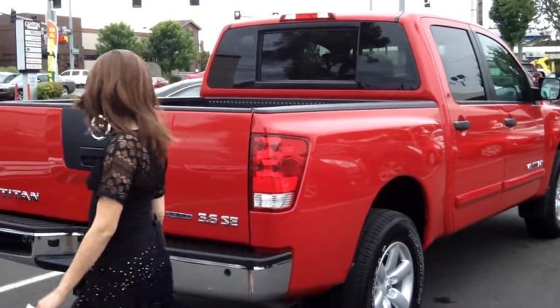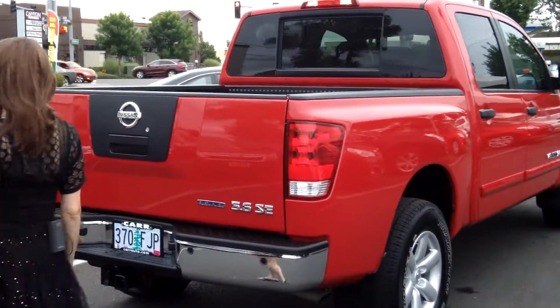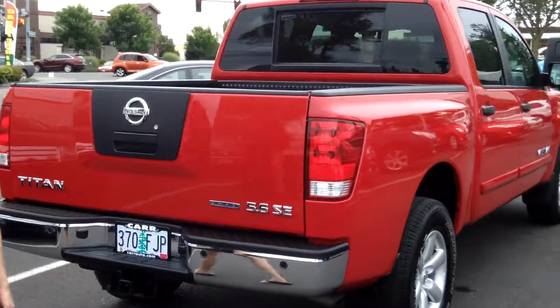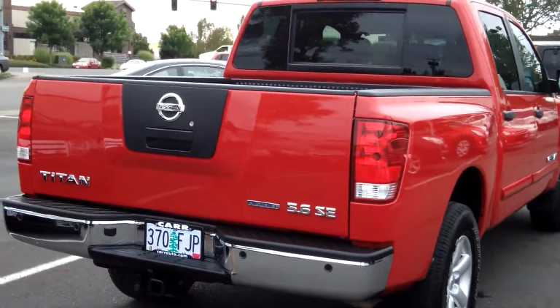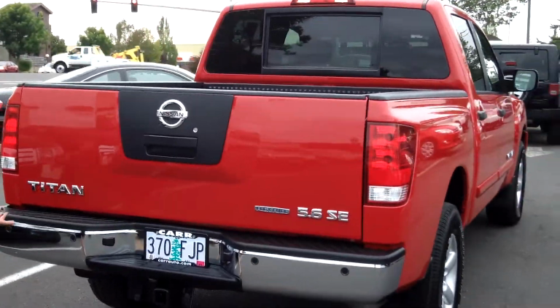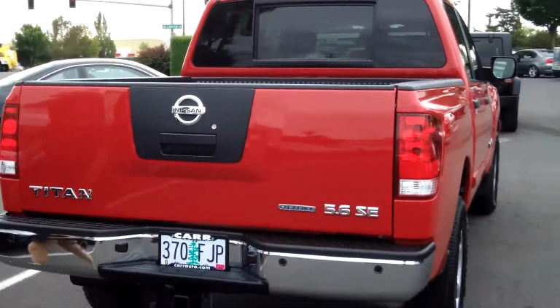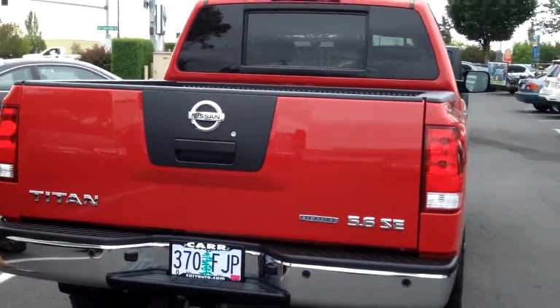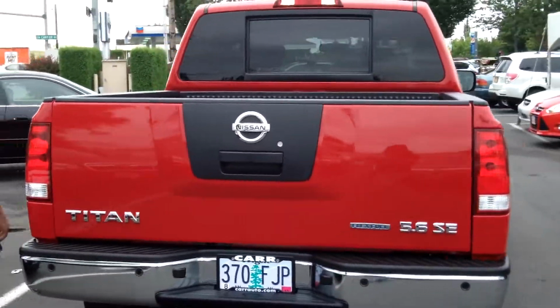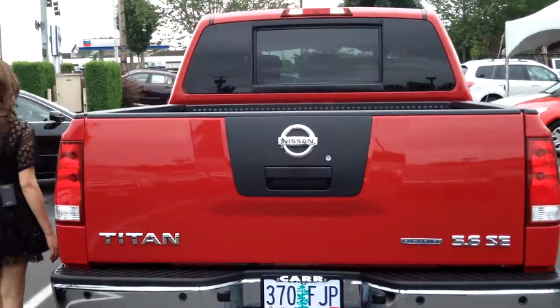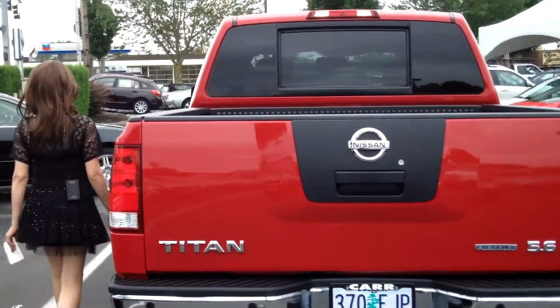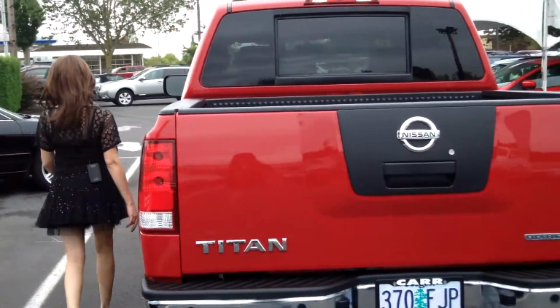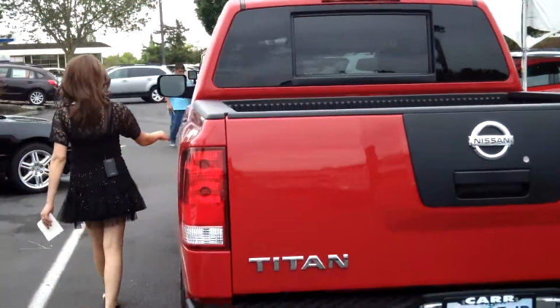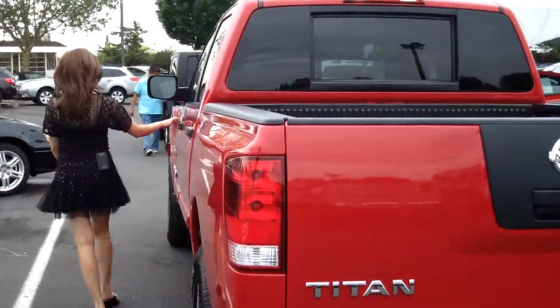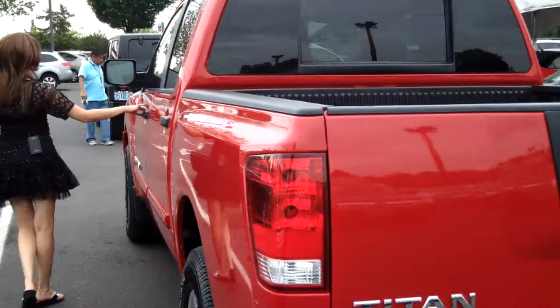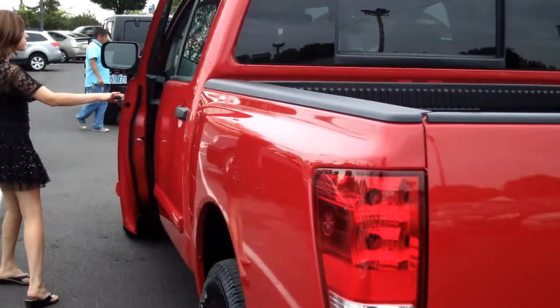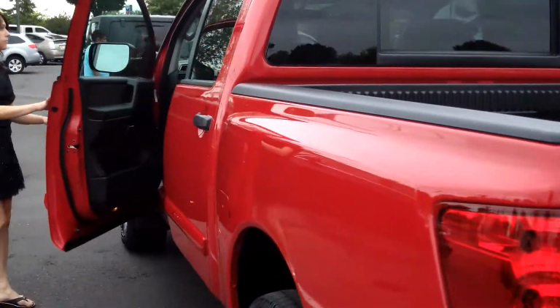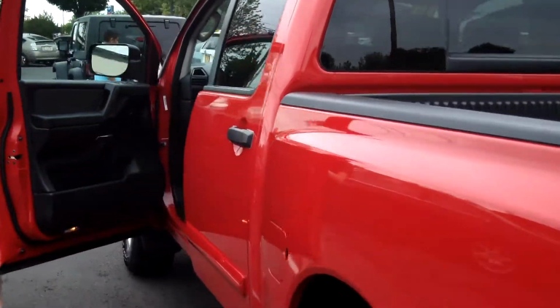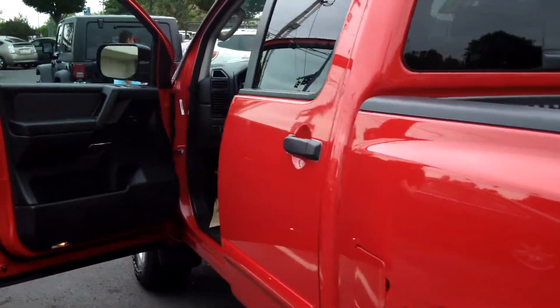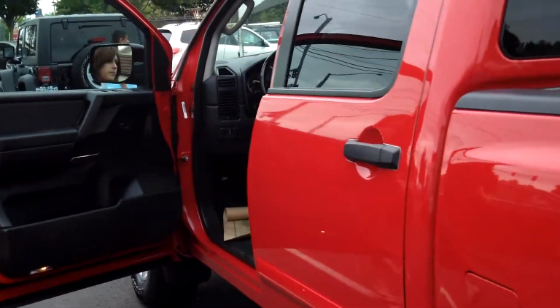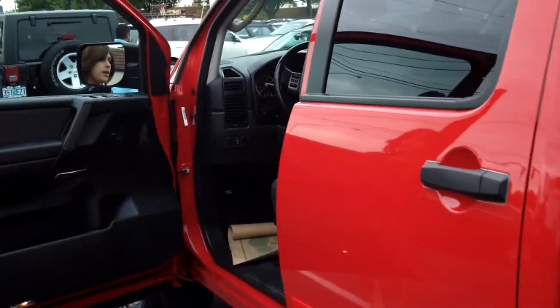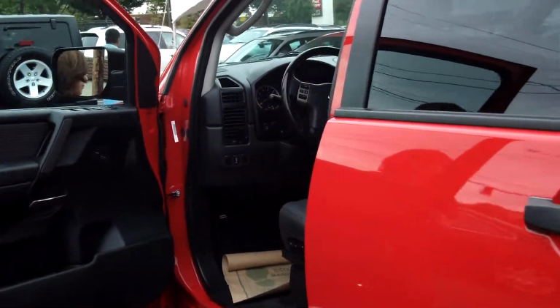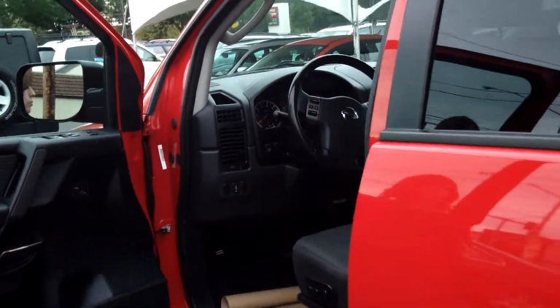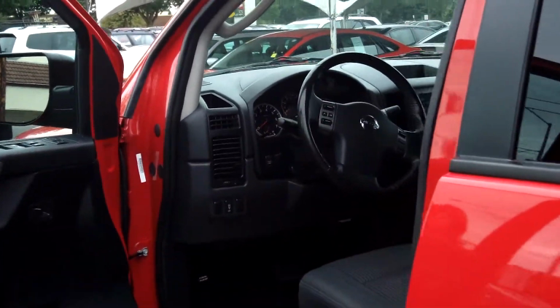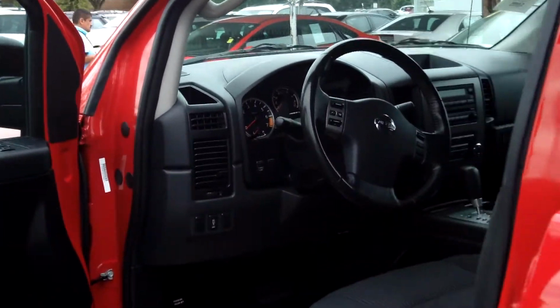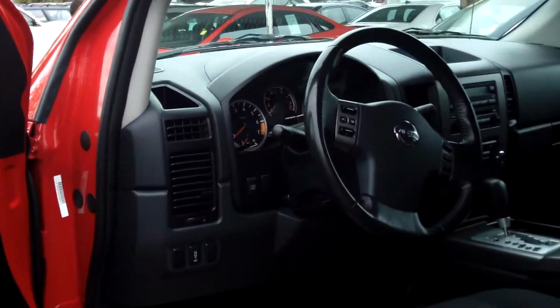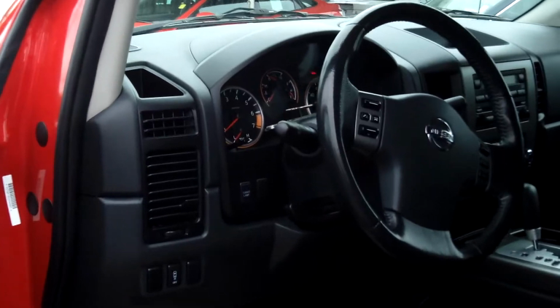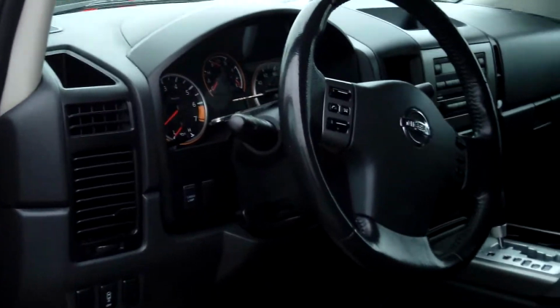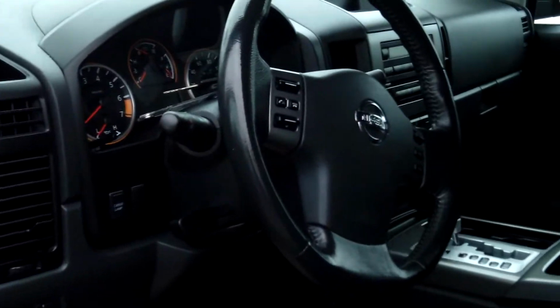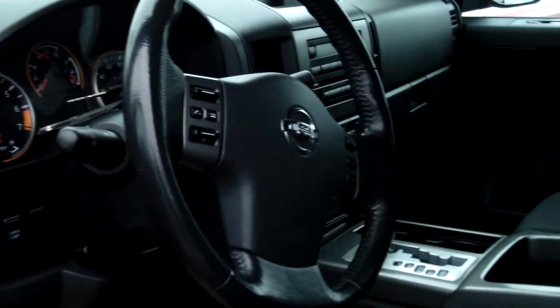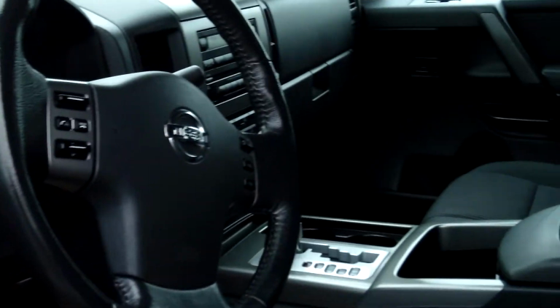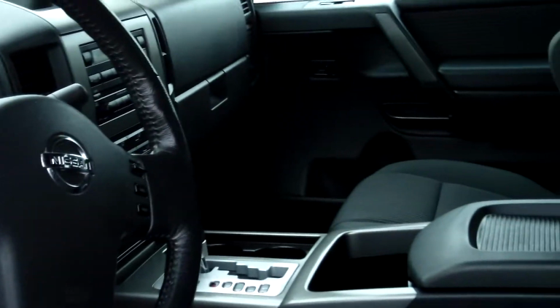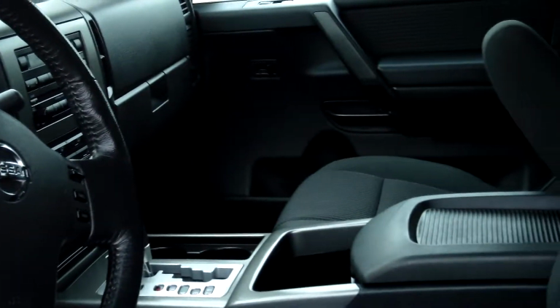It has parking sensors and also the tow package on the back. MP3 player, power door locks, power windows, and also cruise control.